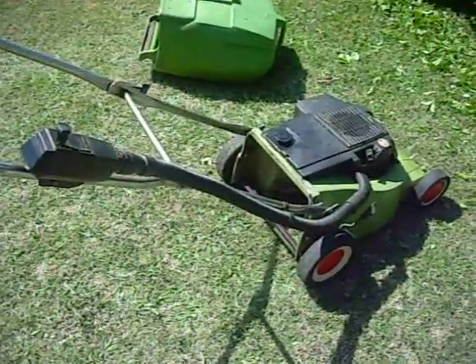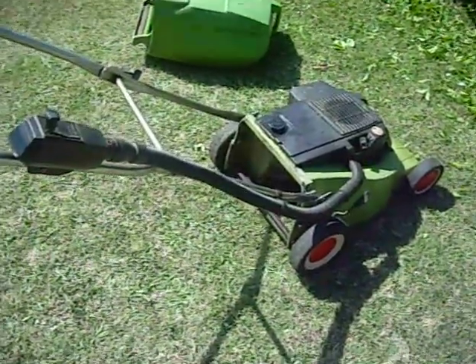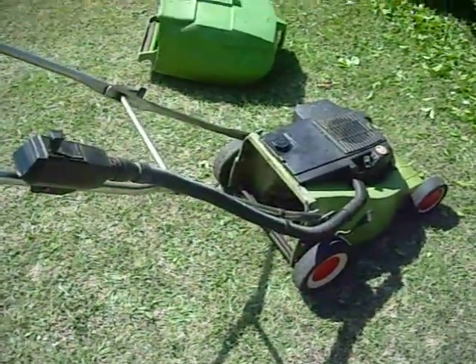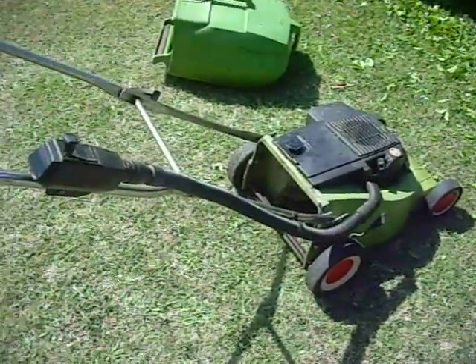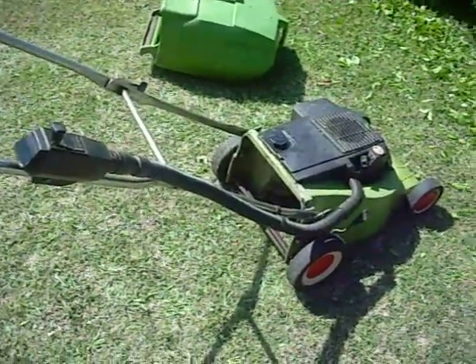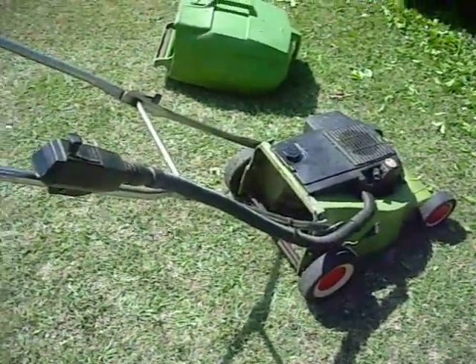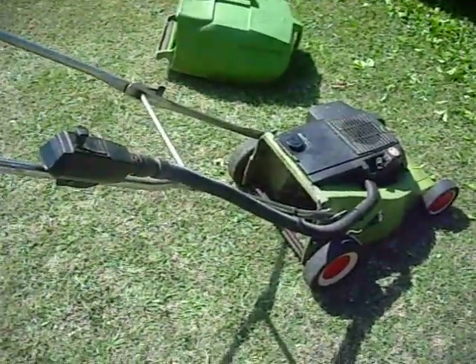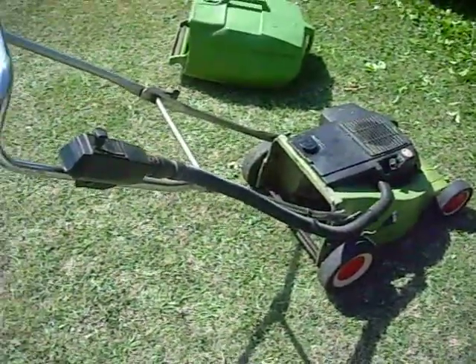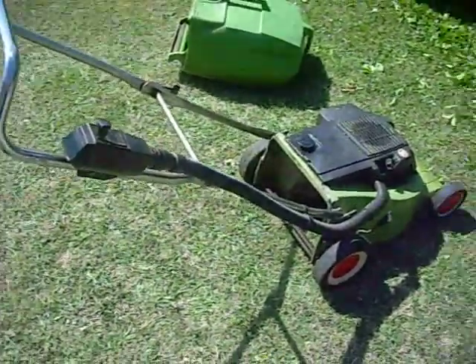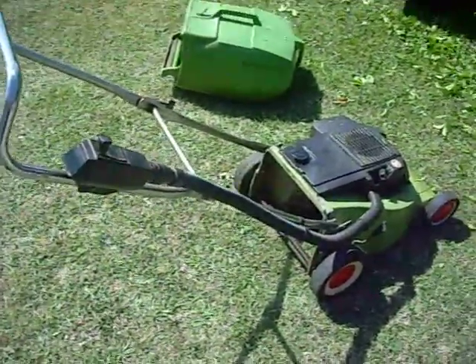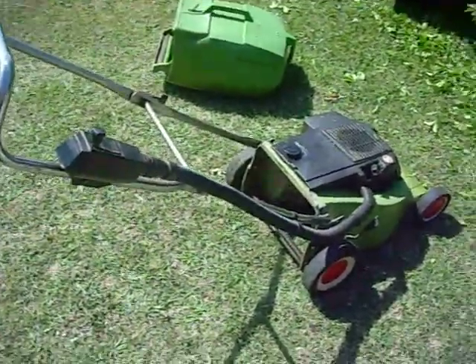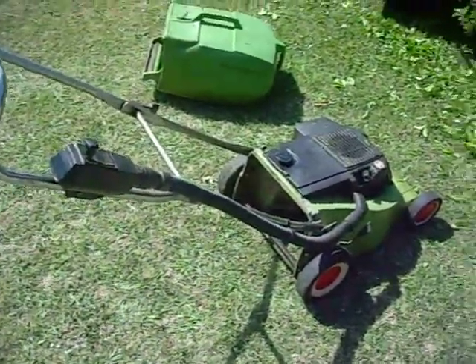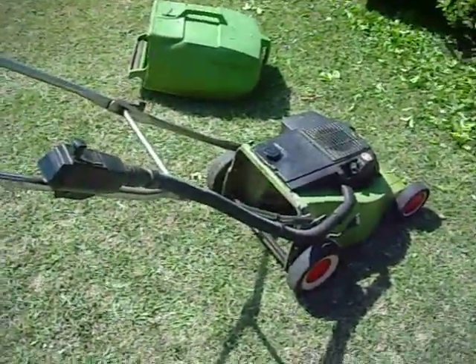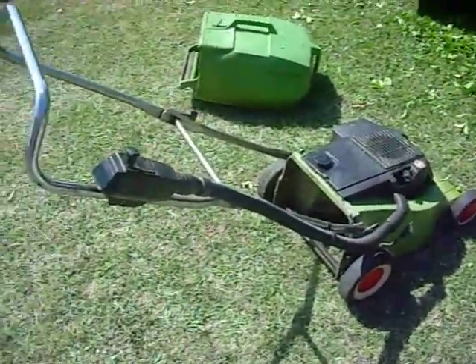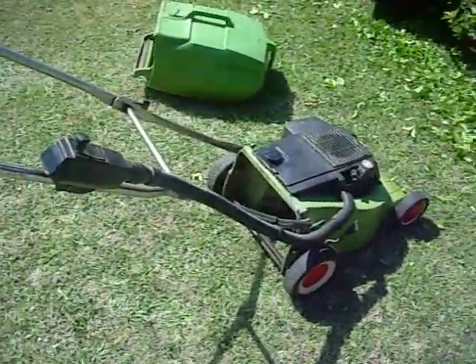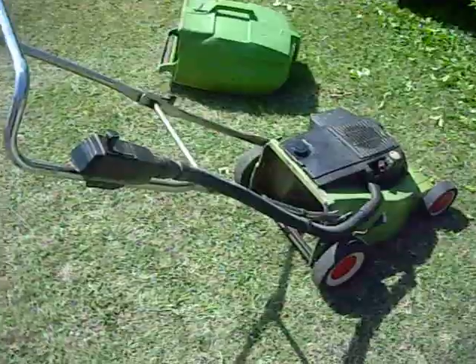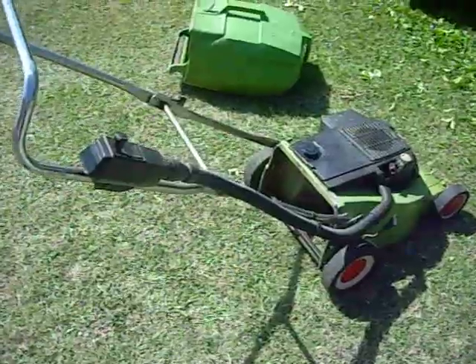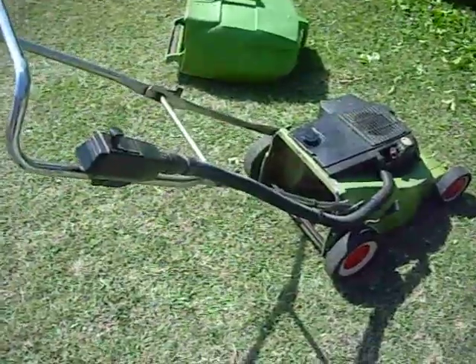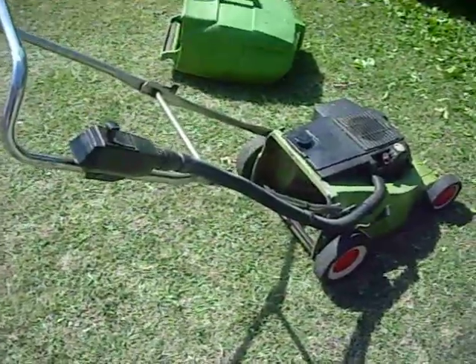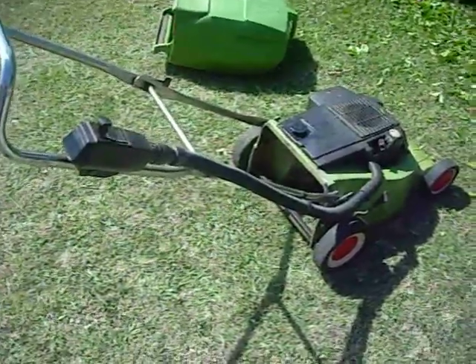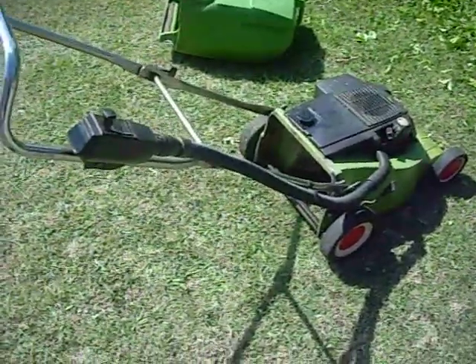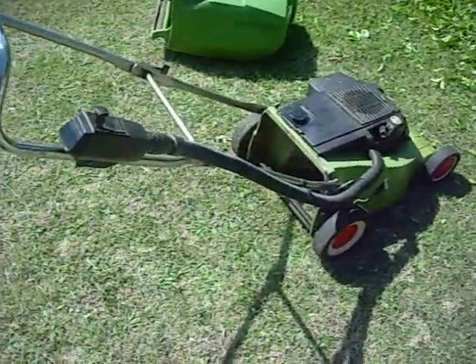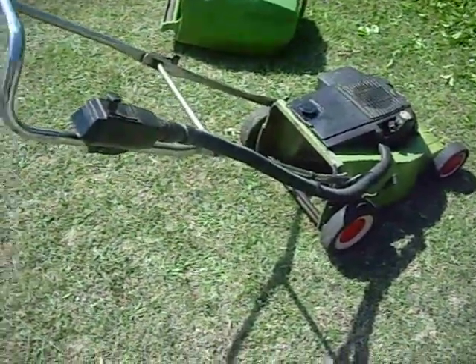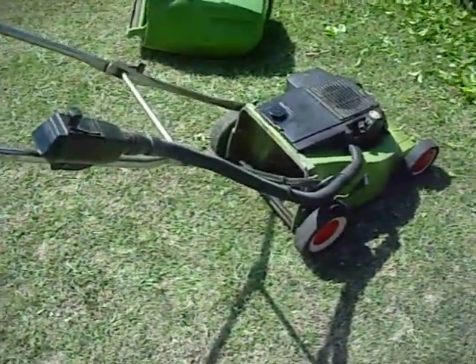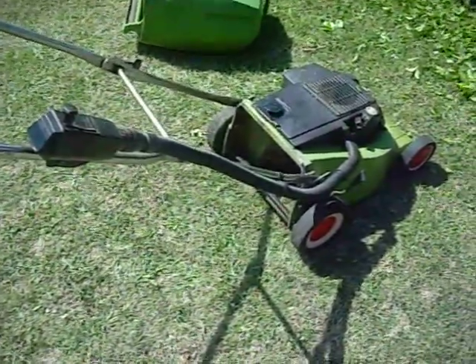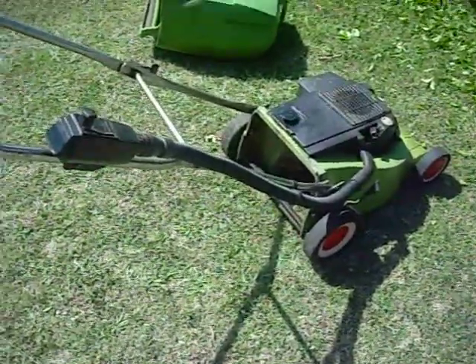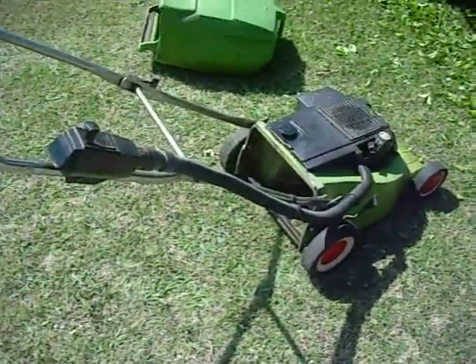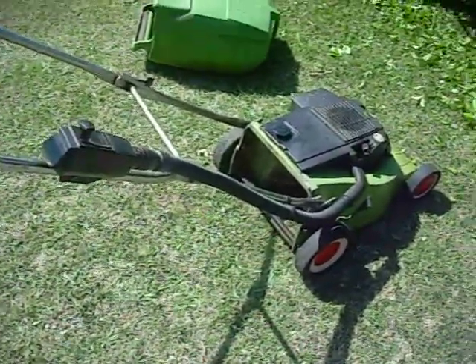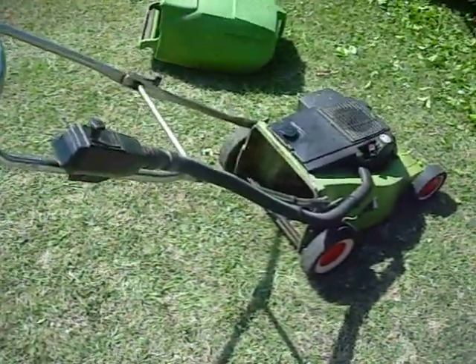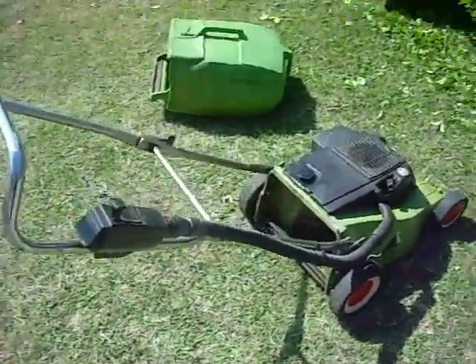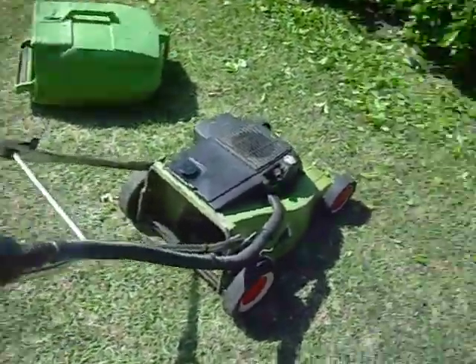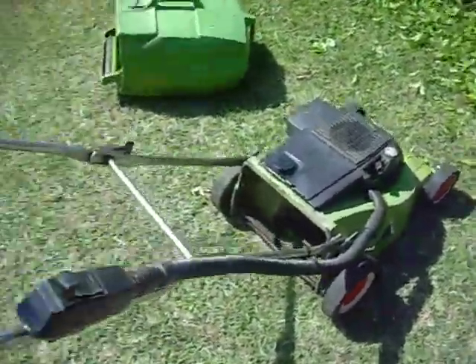Here's my second clip. This is the Victor Lawn Mower, which isn't in such good condition as the Weed Eater, which itself isn't perfect. So here it is.